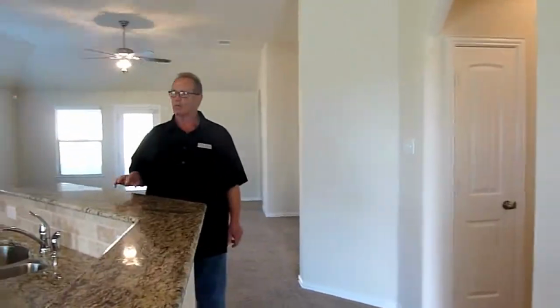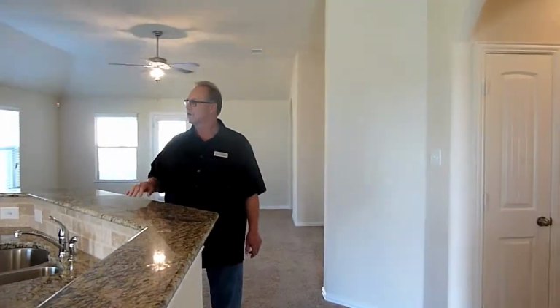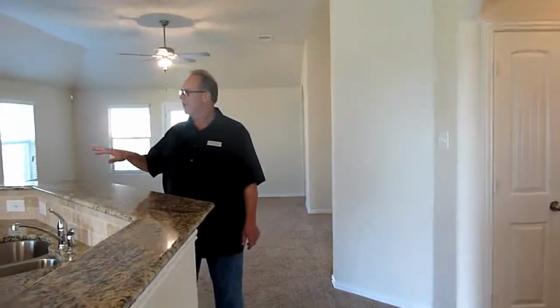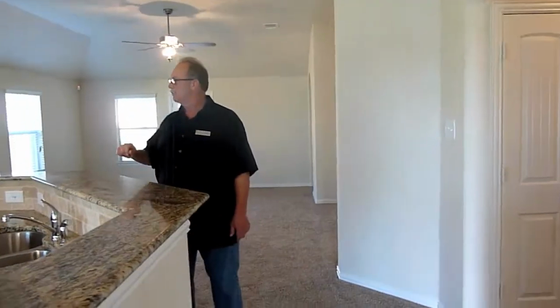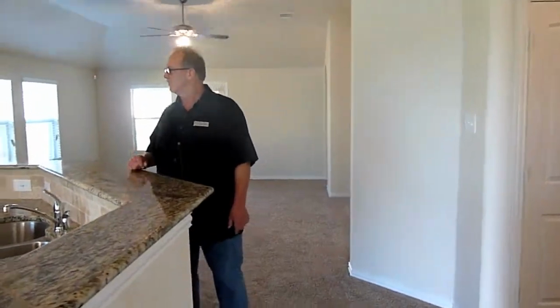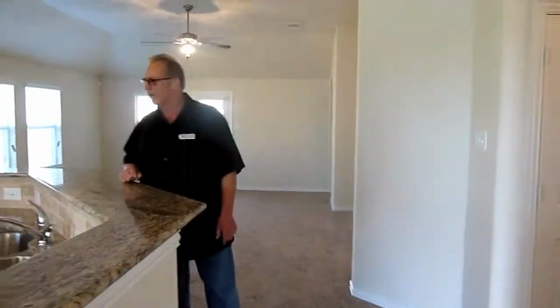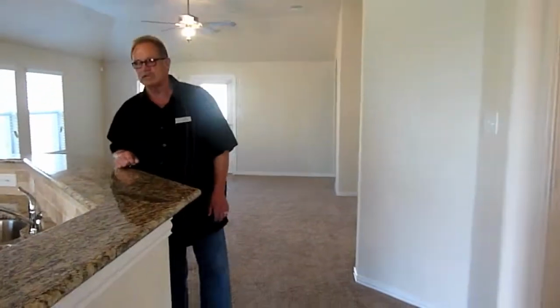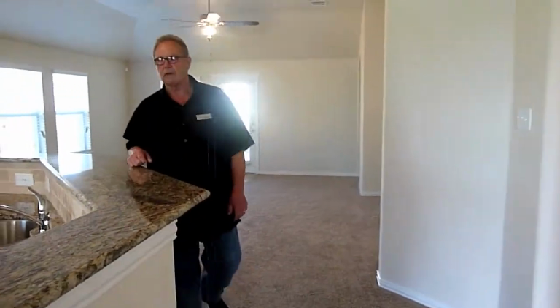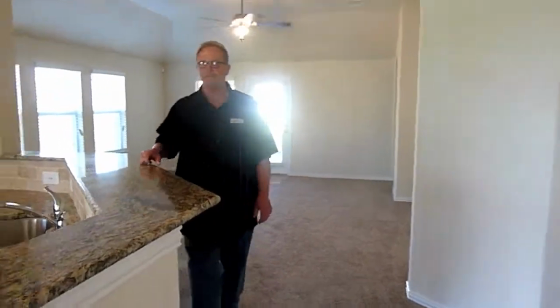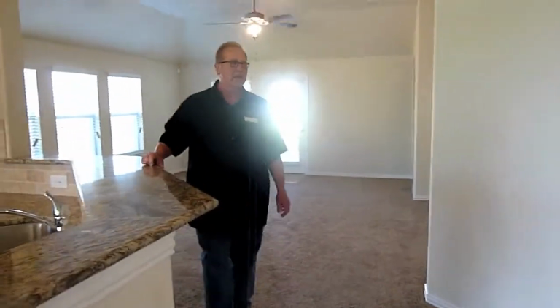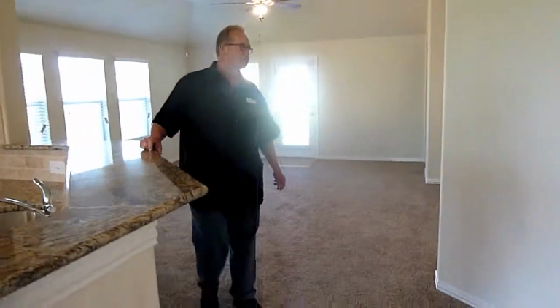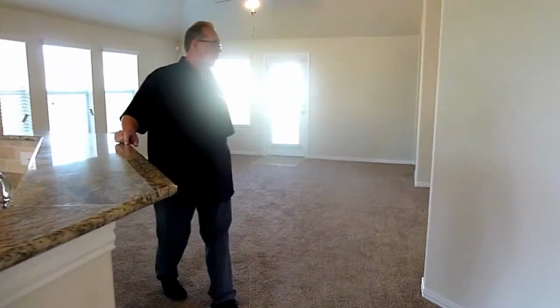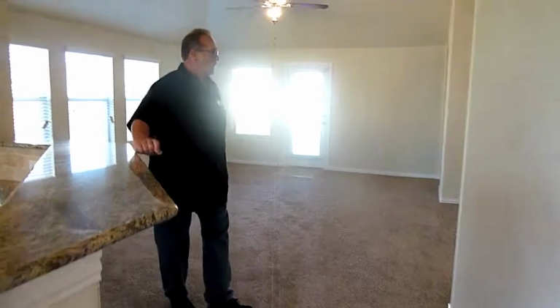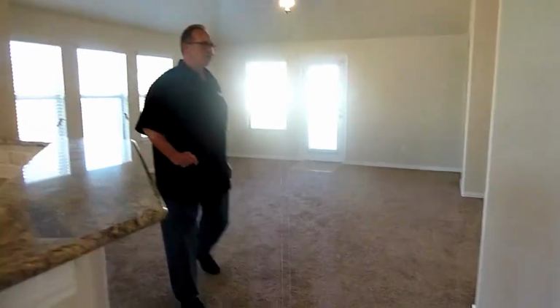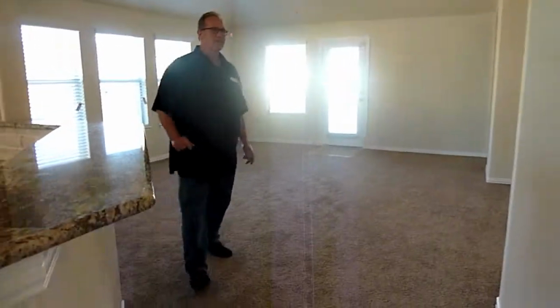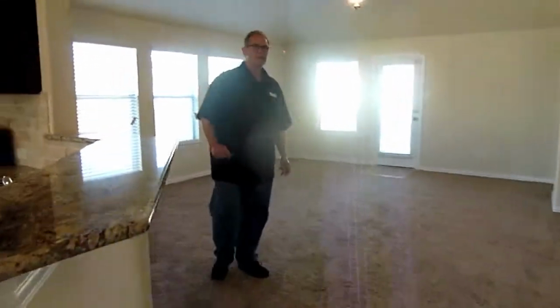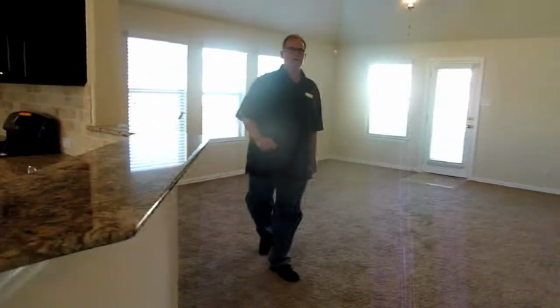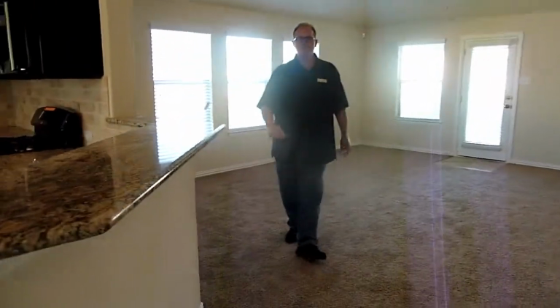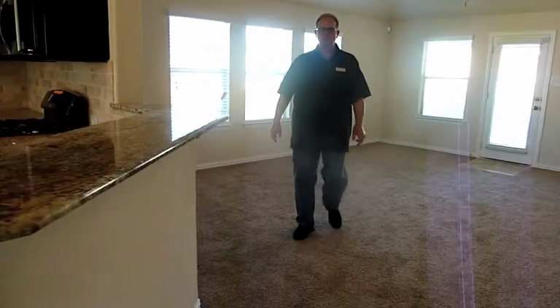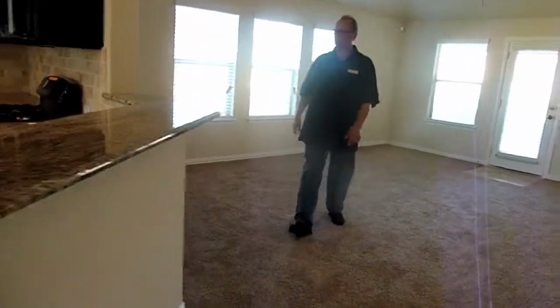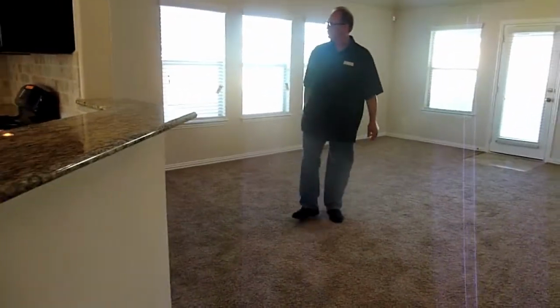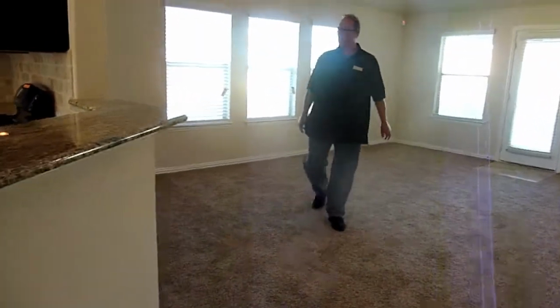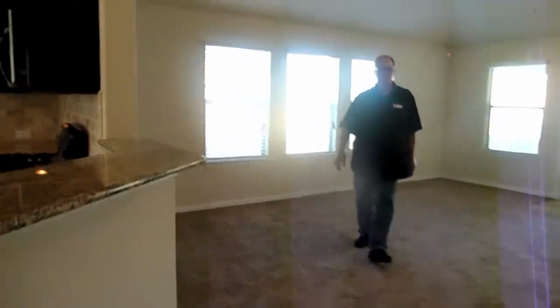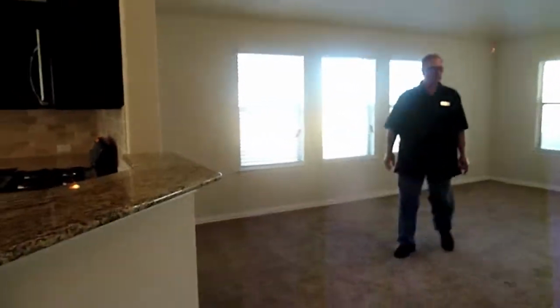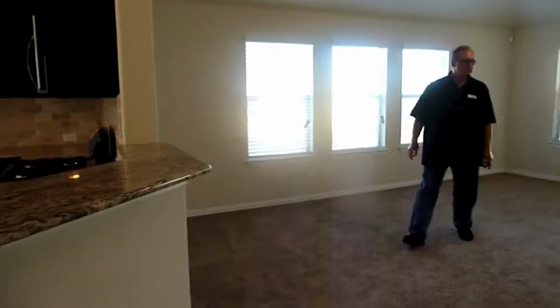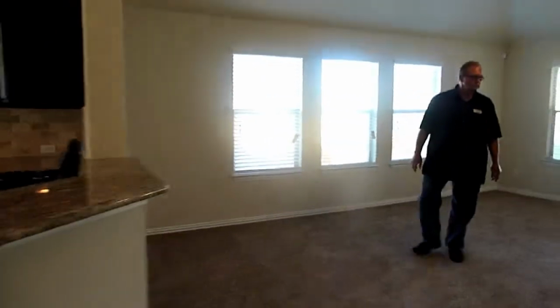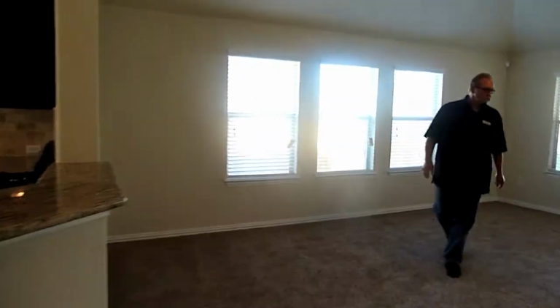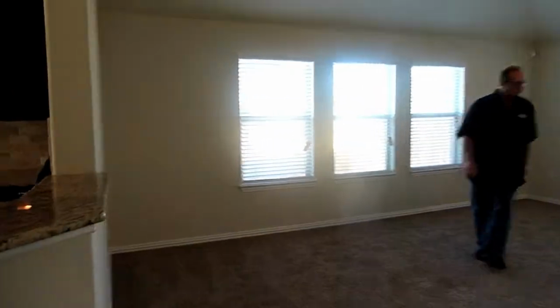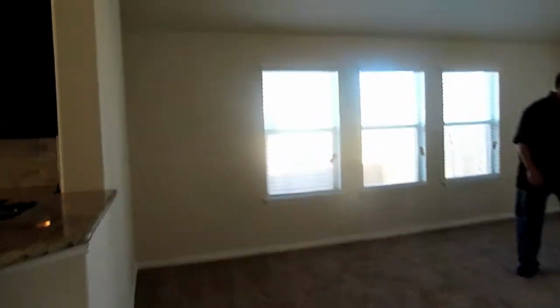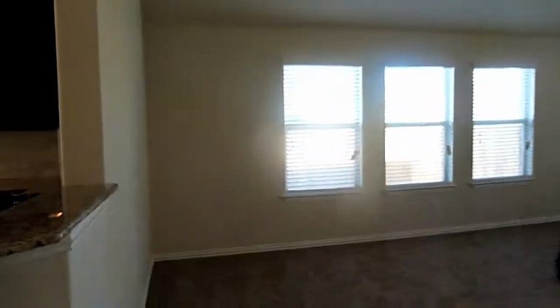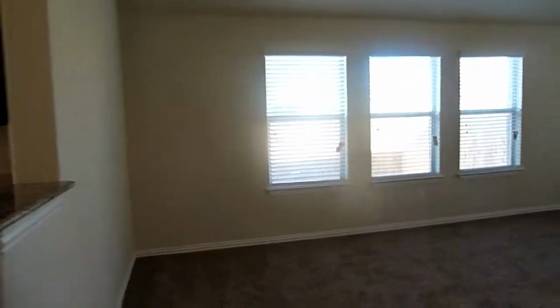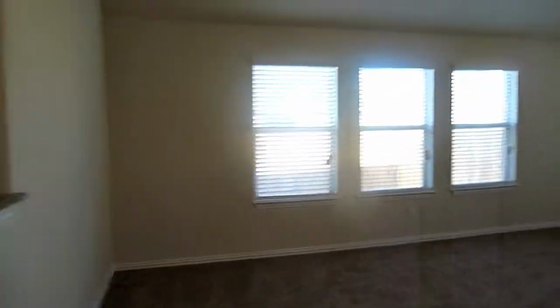Real pretty granite and a beautiful tumble stone backsplash. Here's the family room — it's really big.